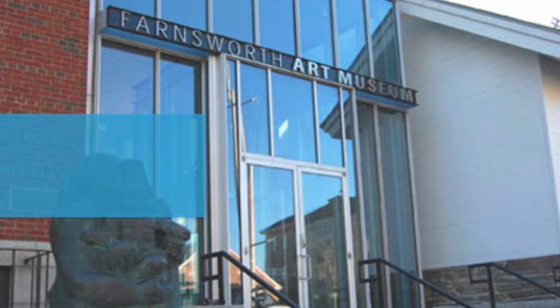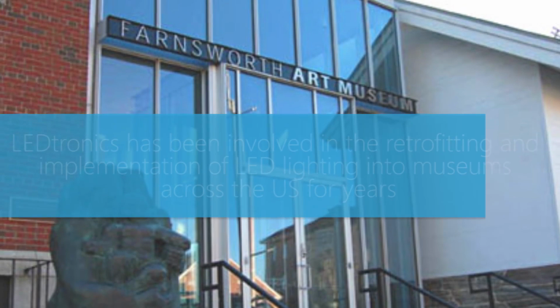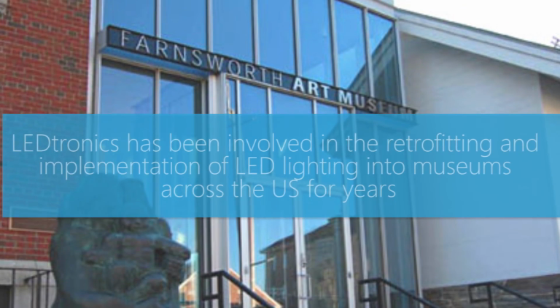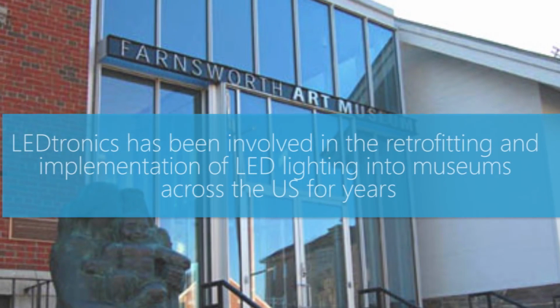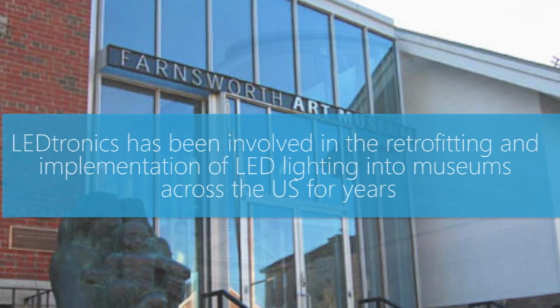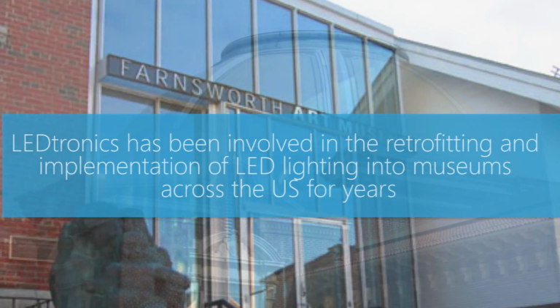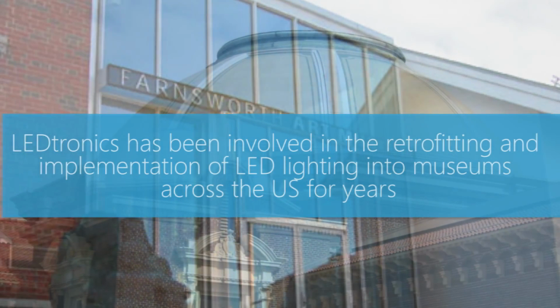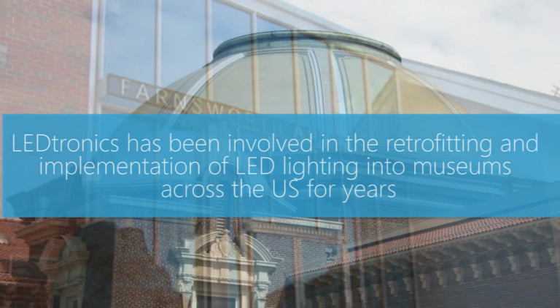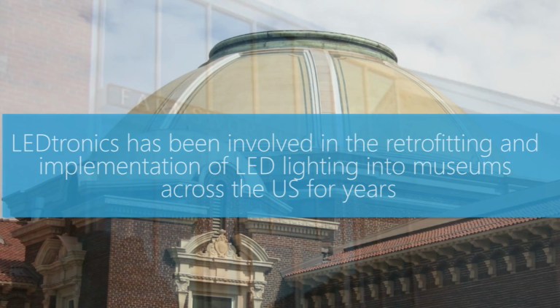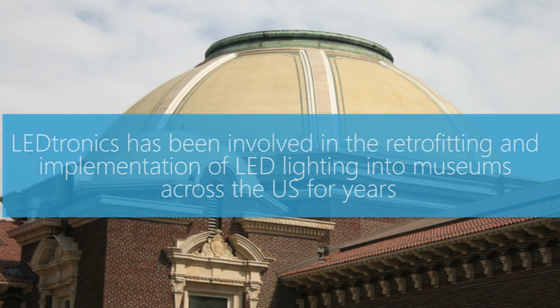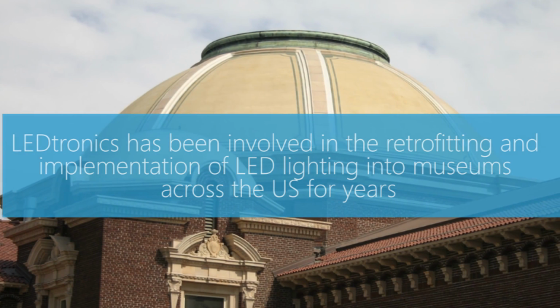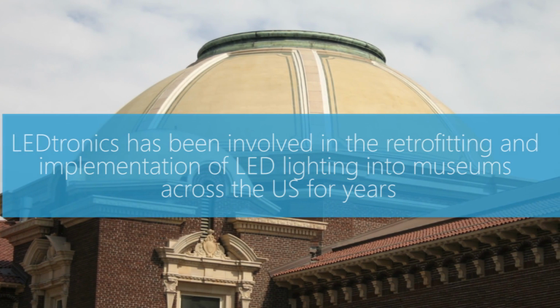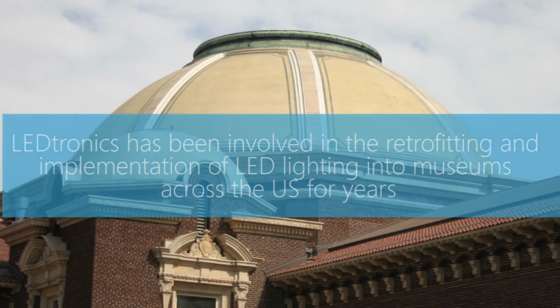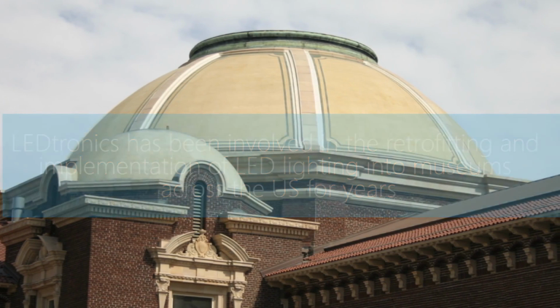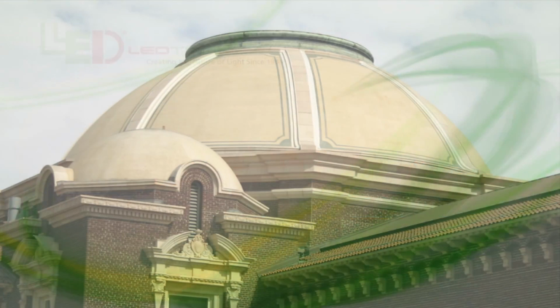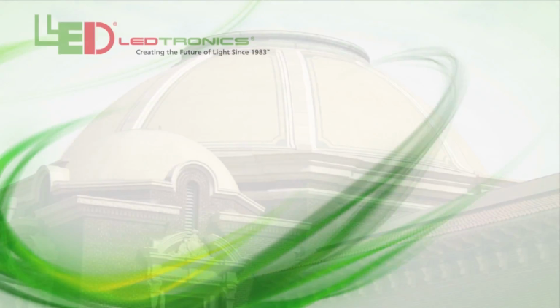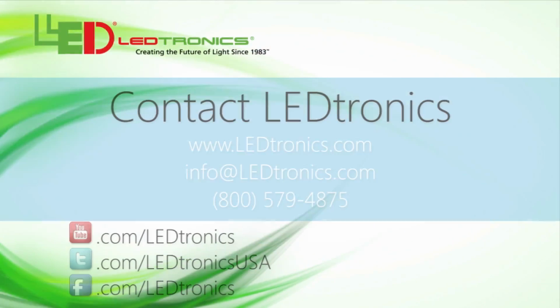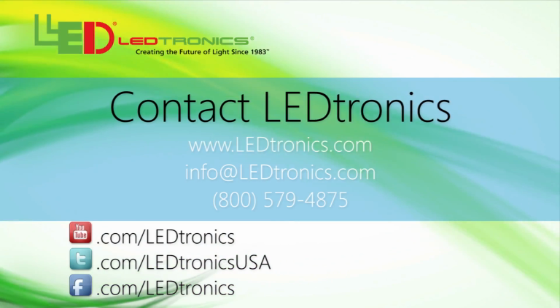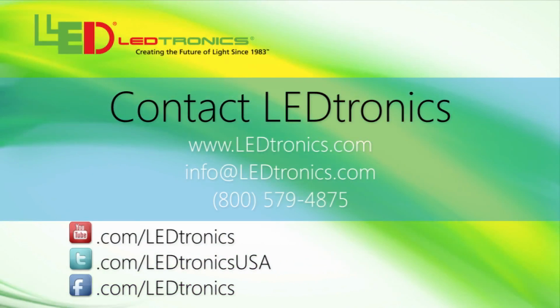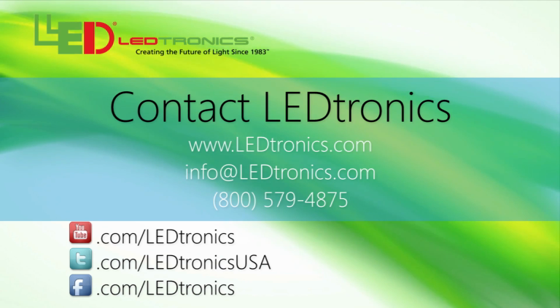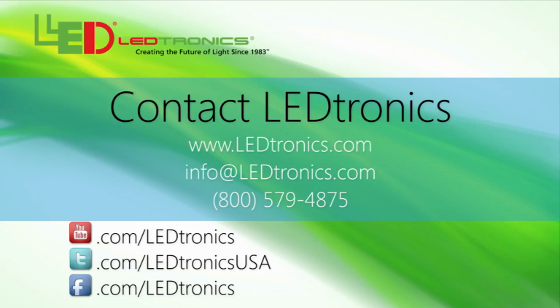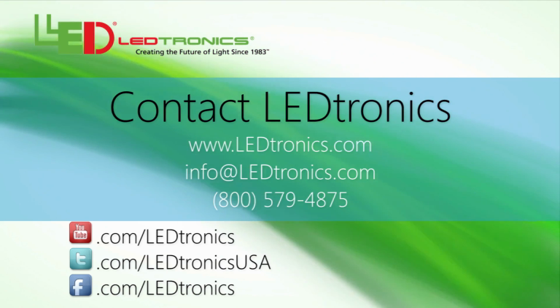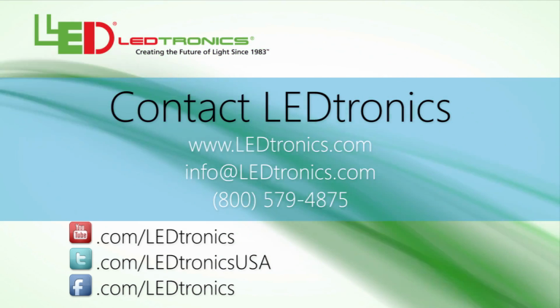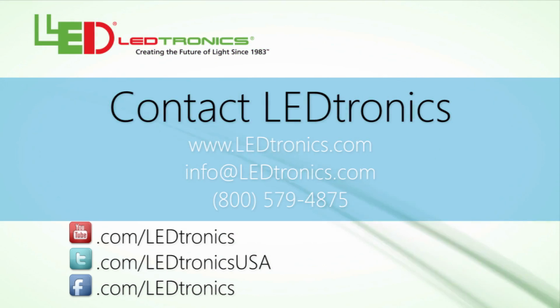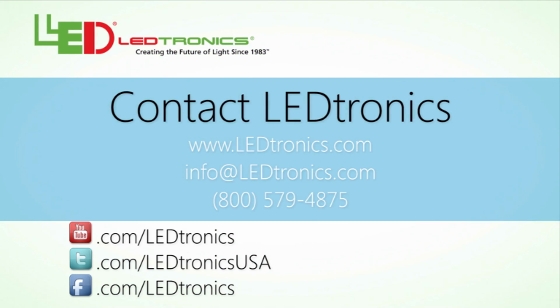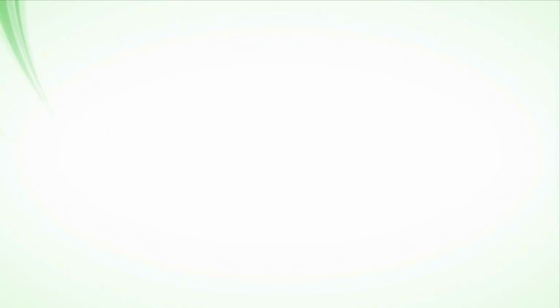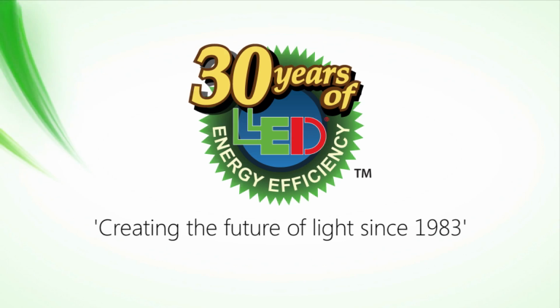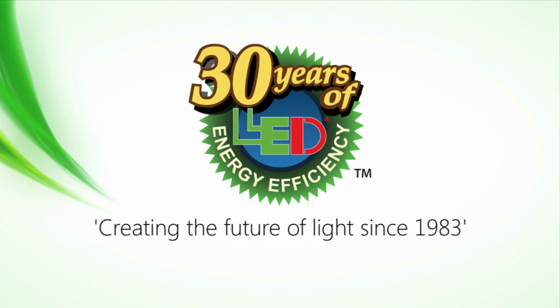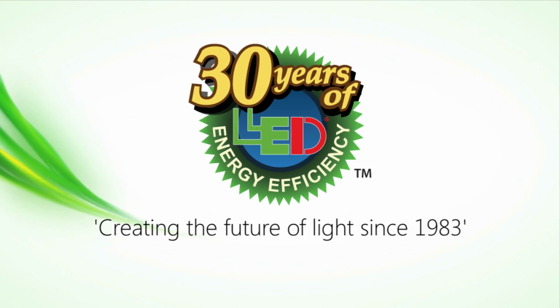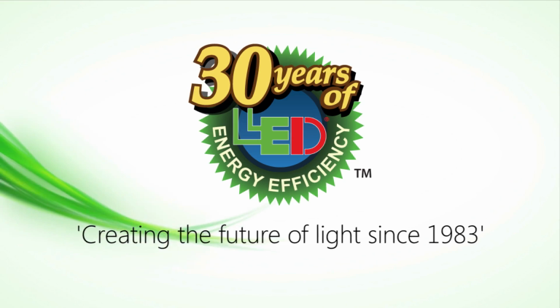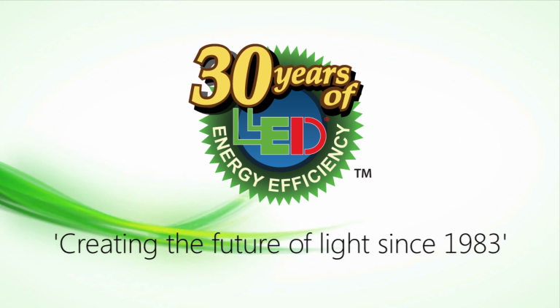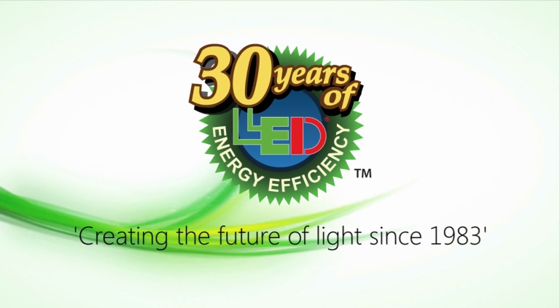LEDtronics has been involved in retrofitting and the implementation of LED lighting into museums across the U.S. for years. Find out how we can provide you with a solid-state lighting solution for your application. Call us today. LEDtronics — creating the future of light since 1983.